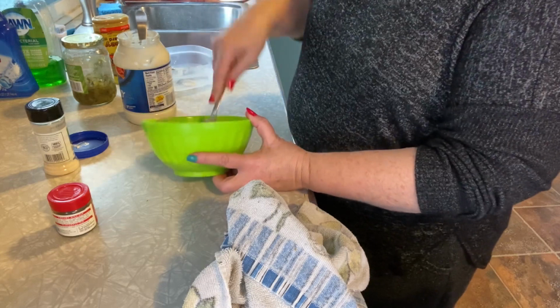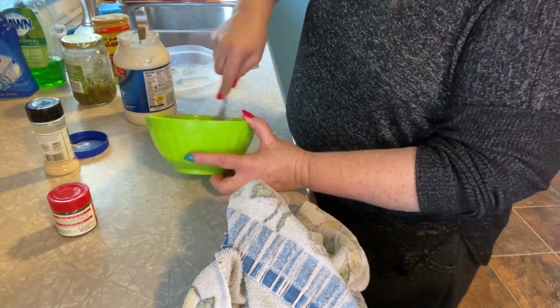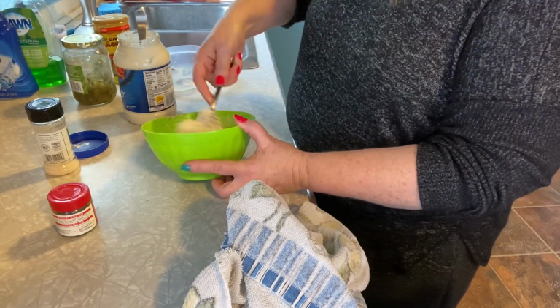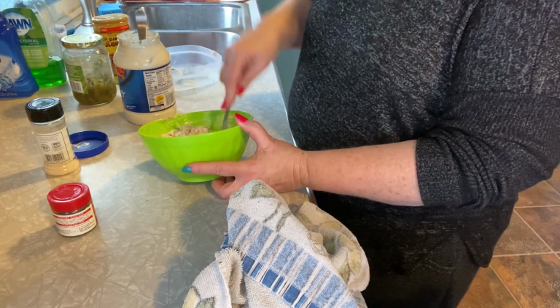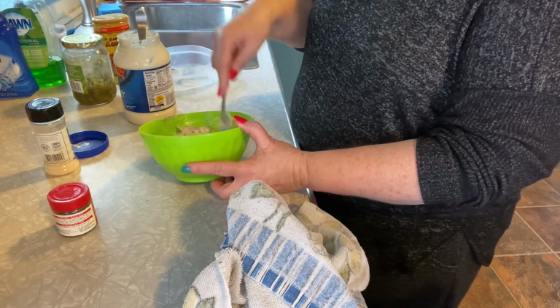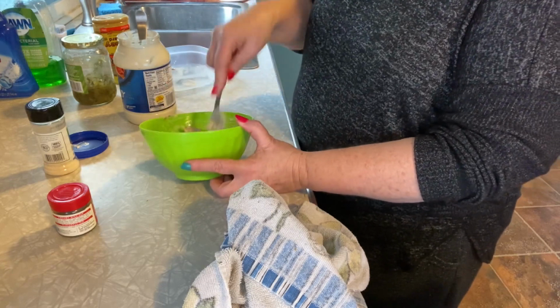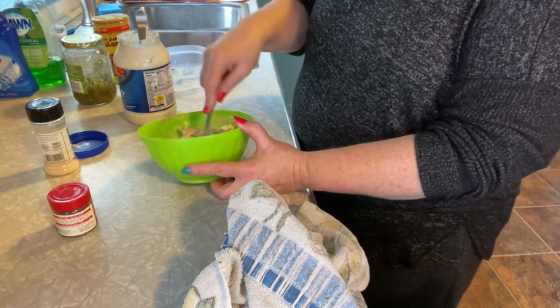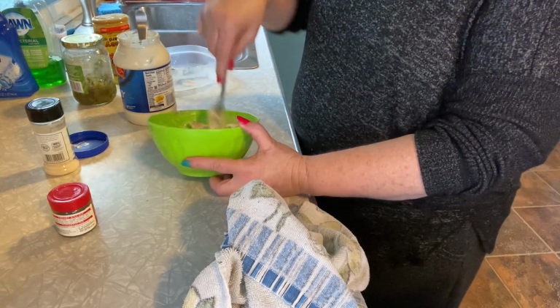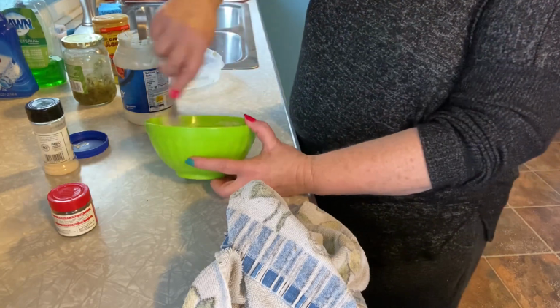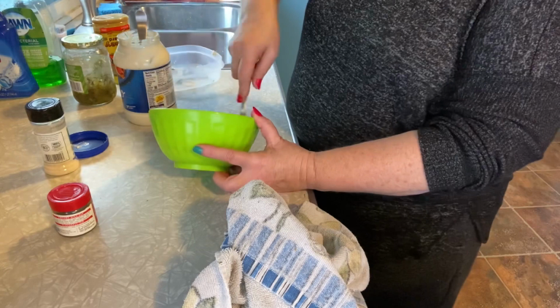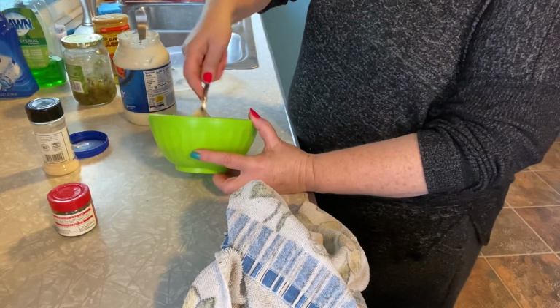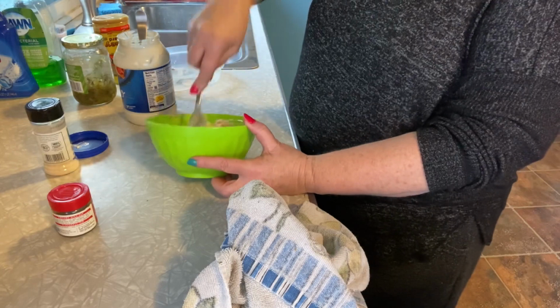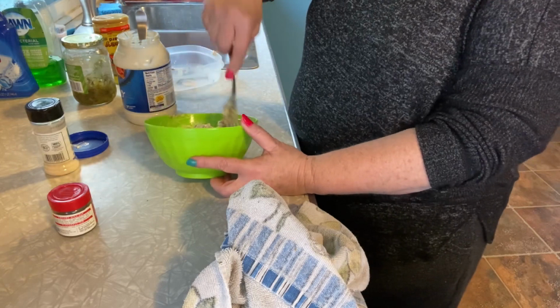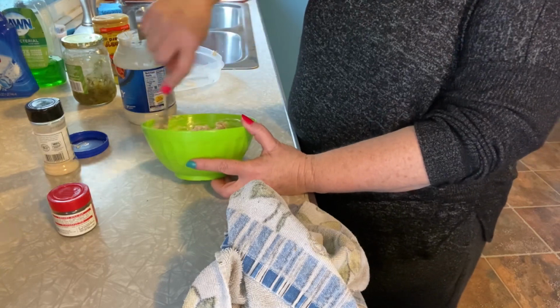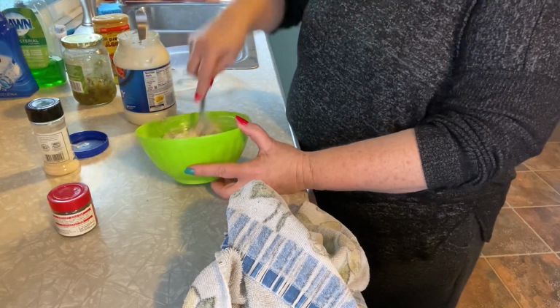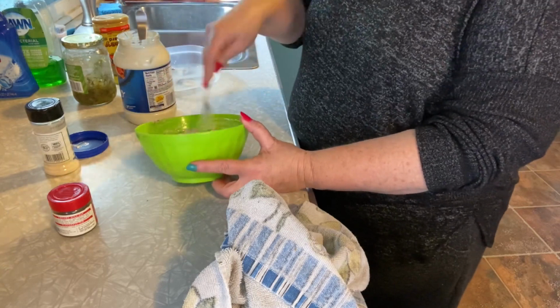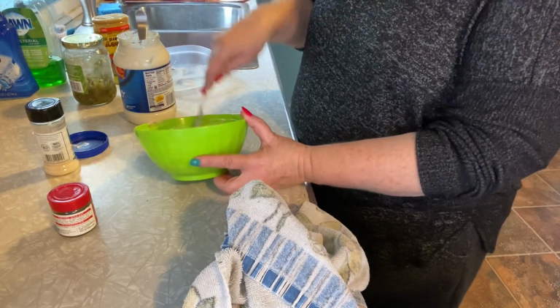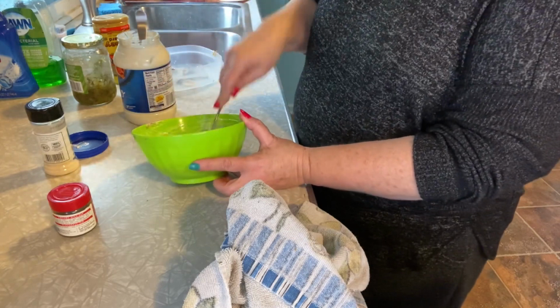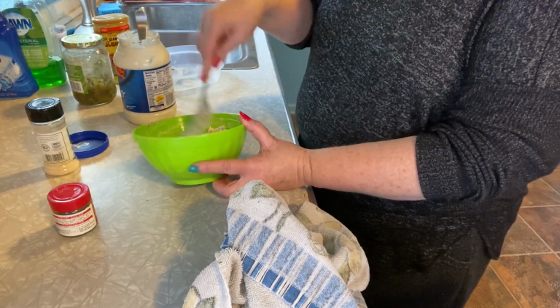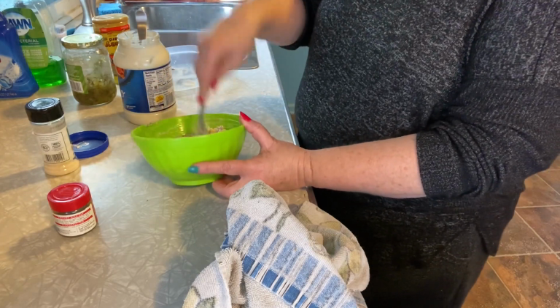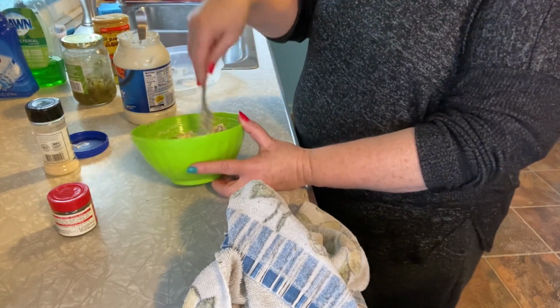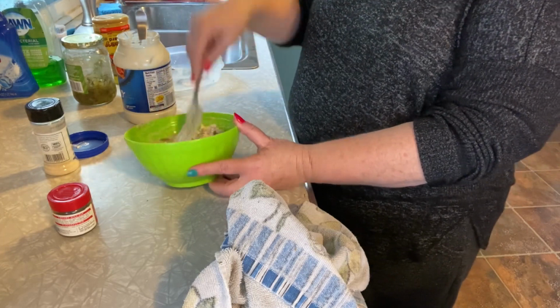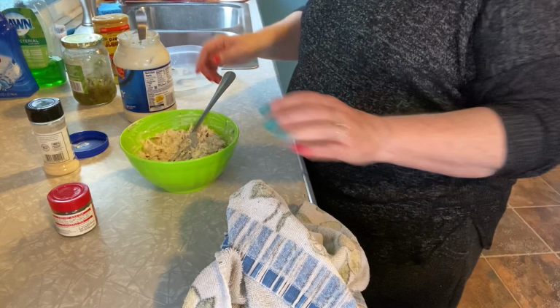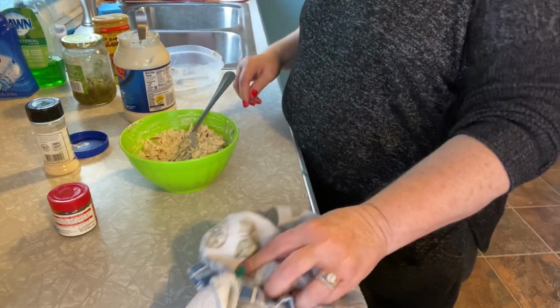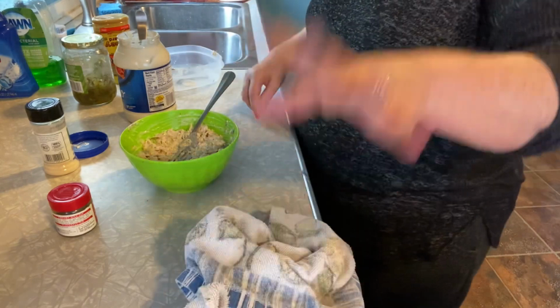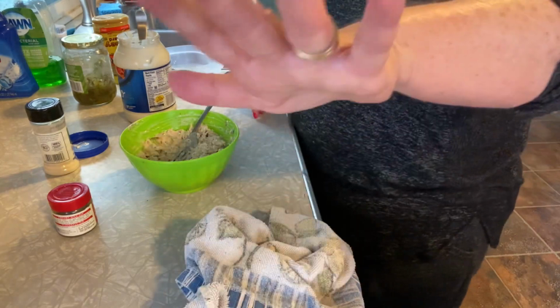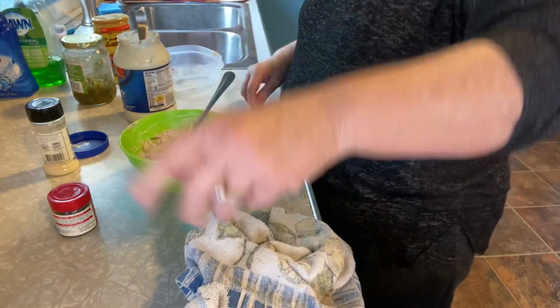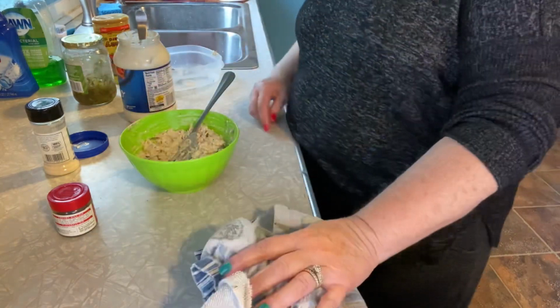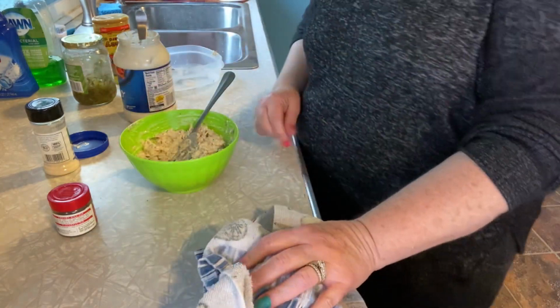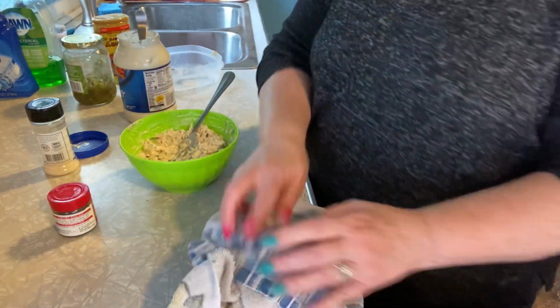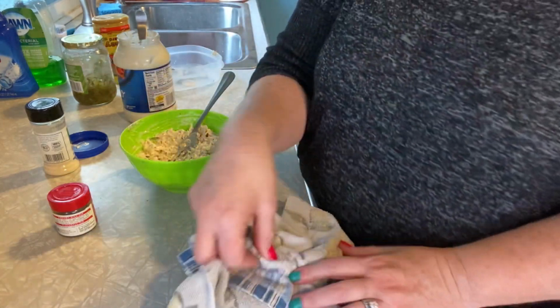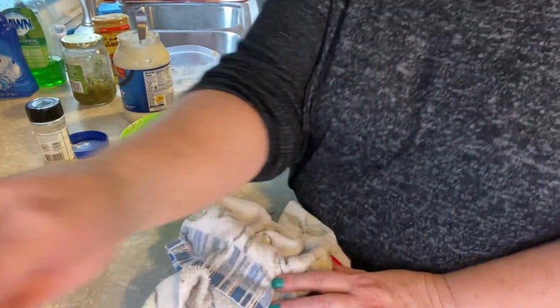I'll have some of it today, or I don't think the hubs has had lunch so he can have some of it. Problem solved! All right you guys, take care, have a great day, I'll see you back here real soon. Bye!